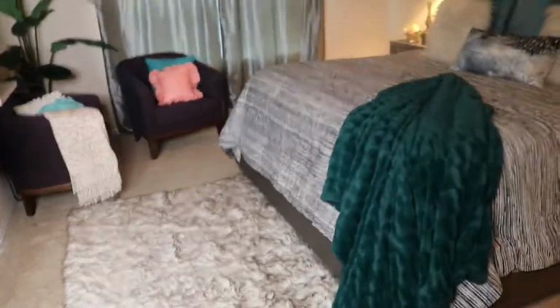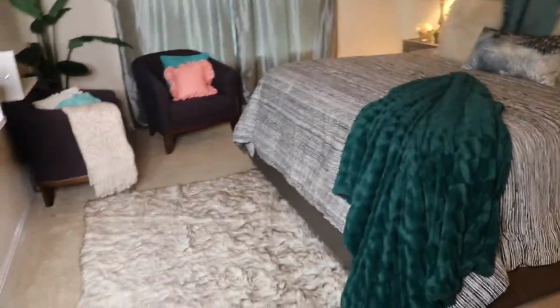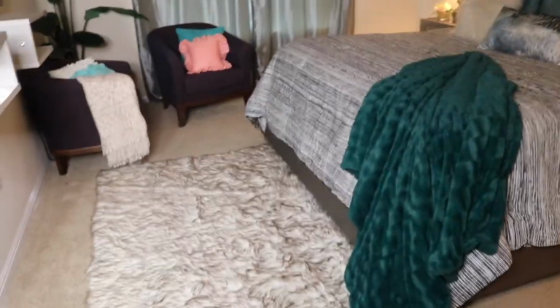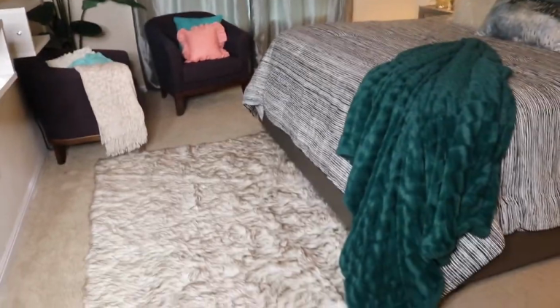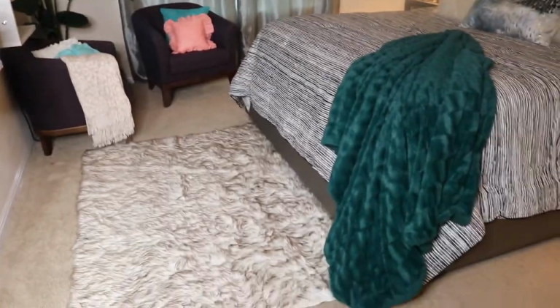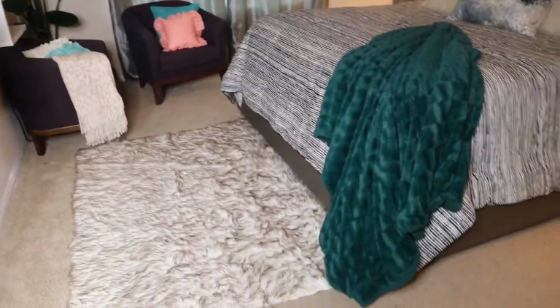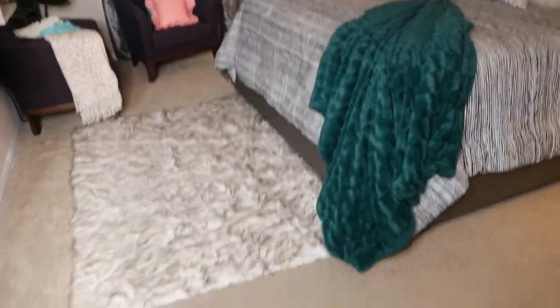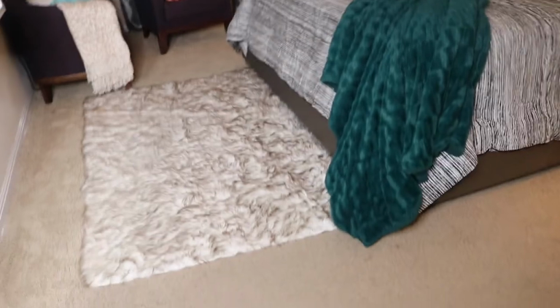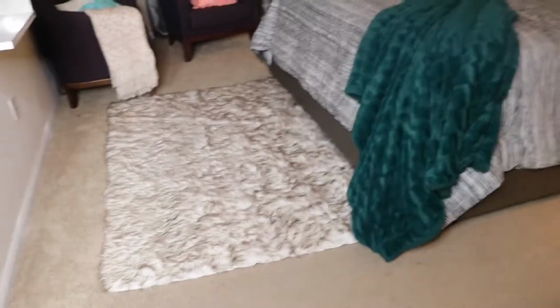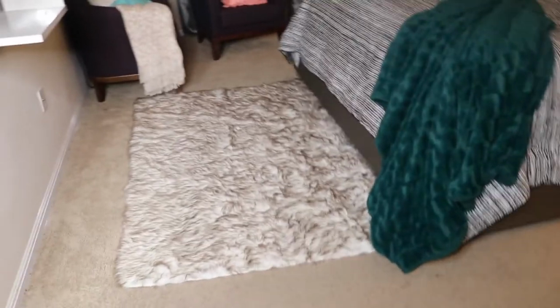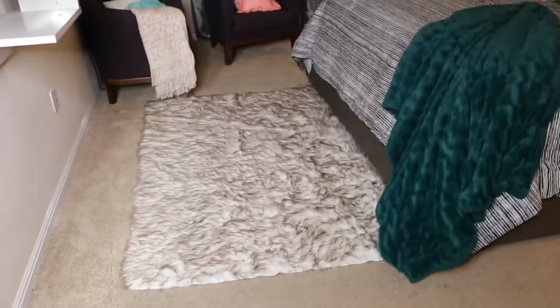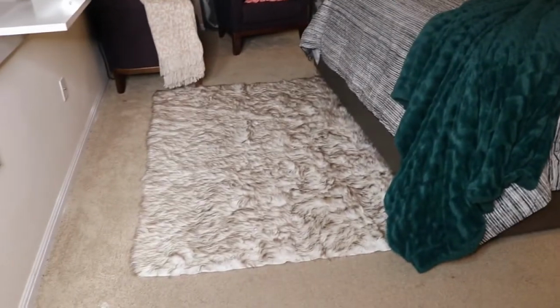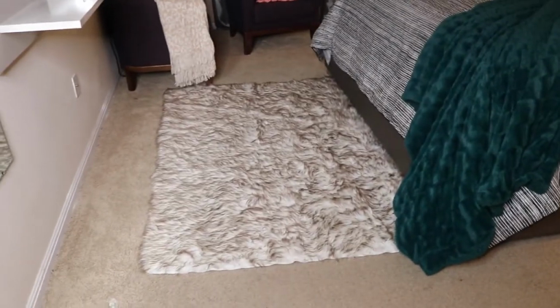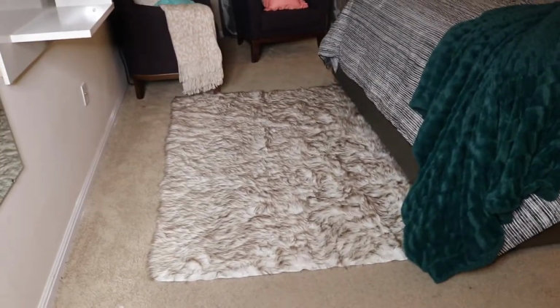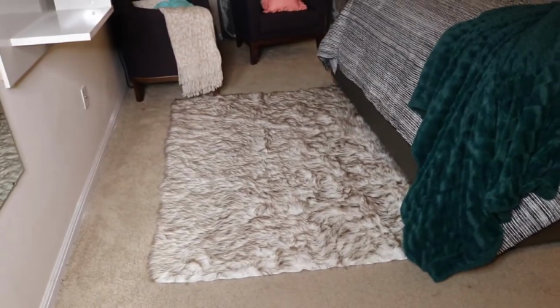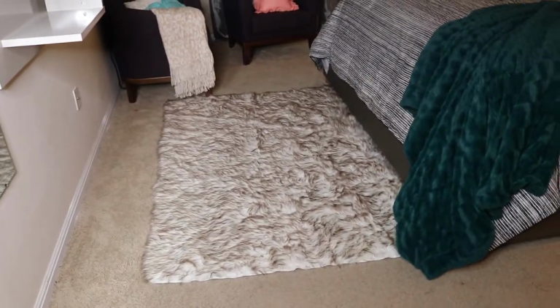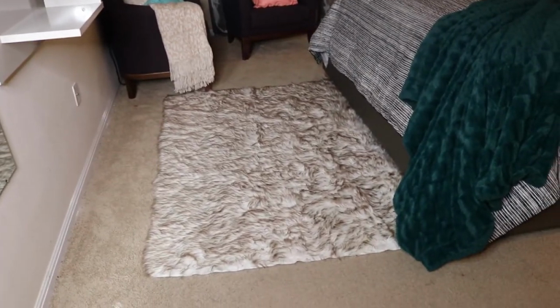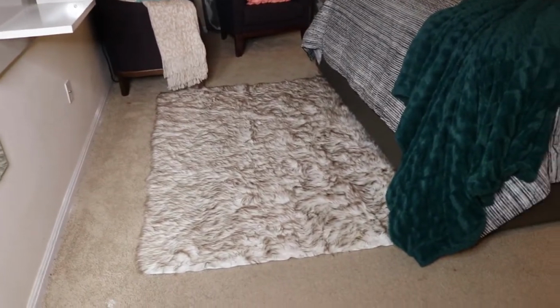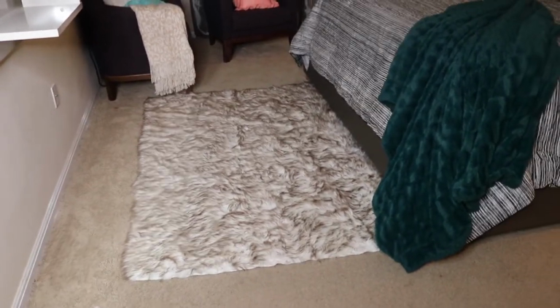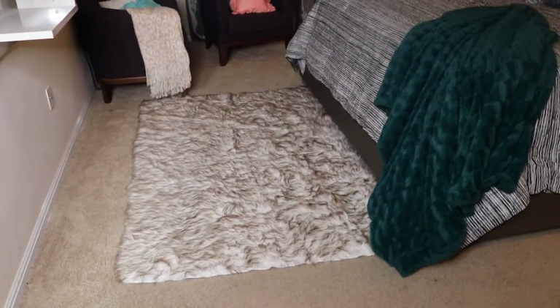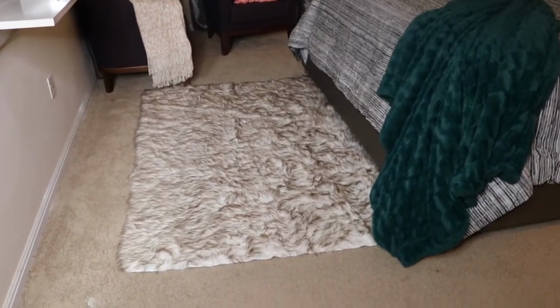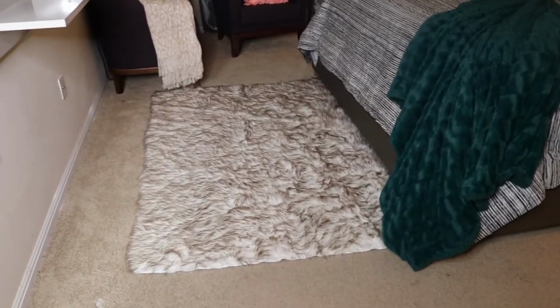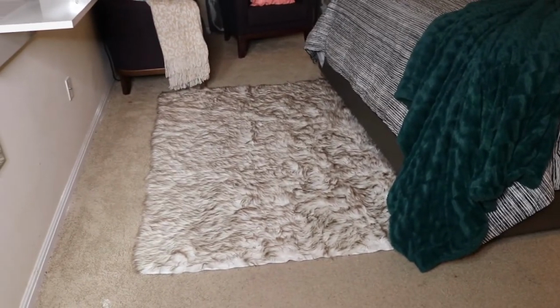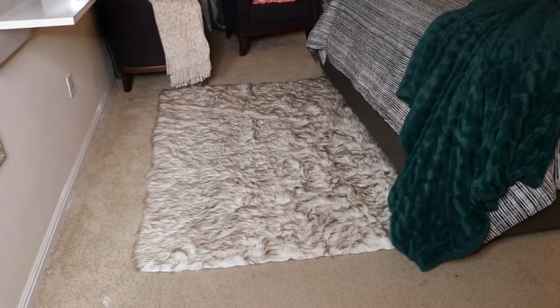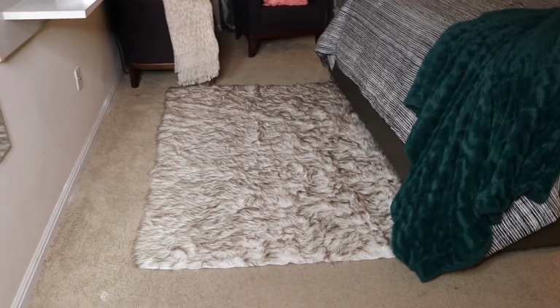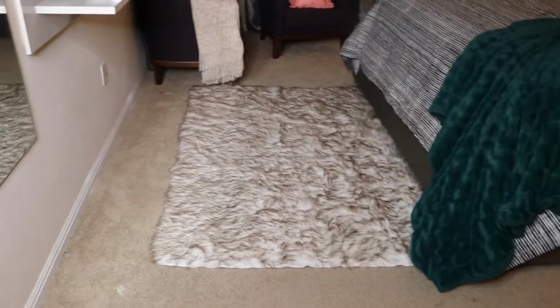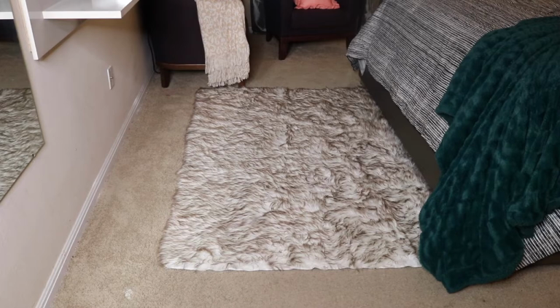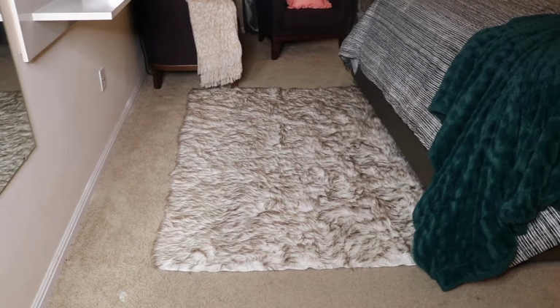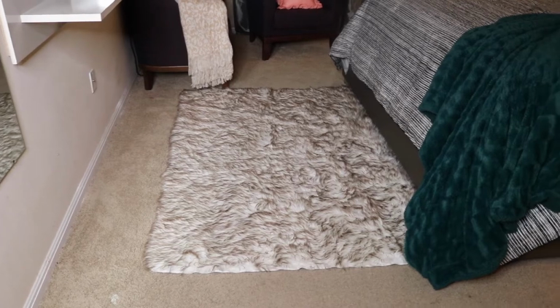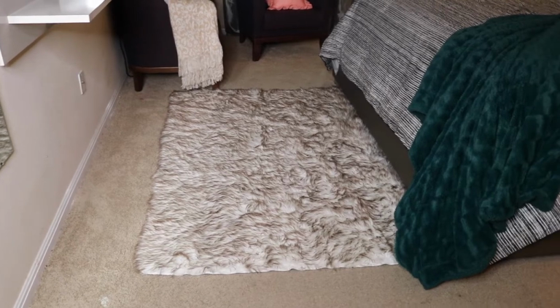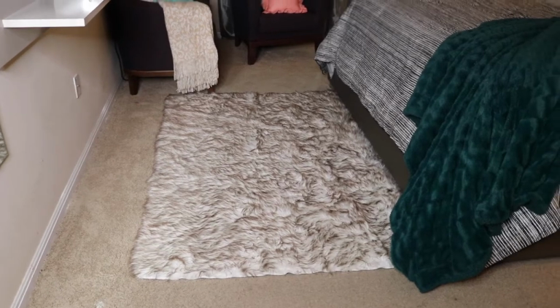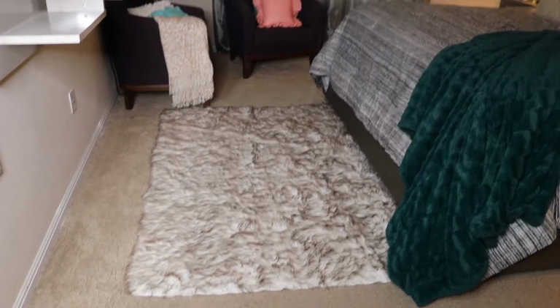I just have this nice fluffy rug on the floor. It's really nice, cozy, and fluffy. My kids love it.